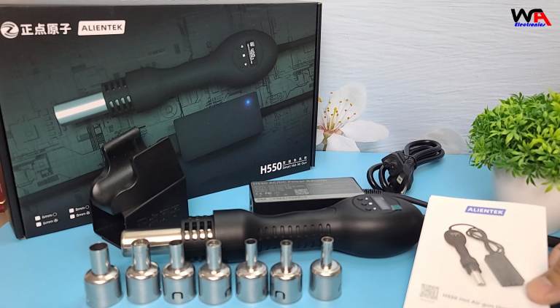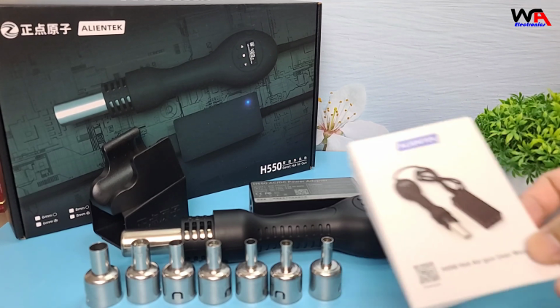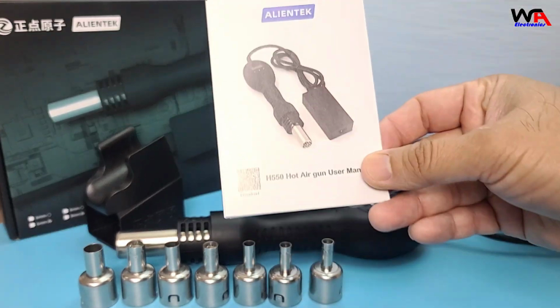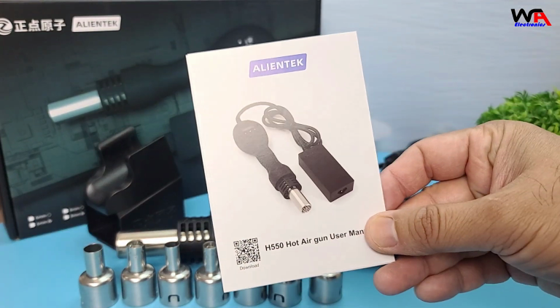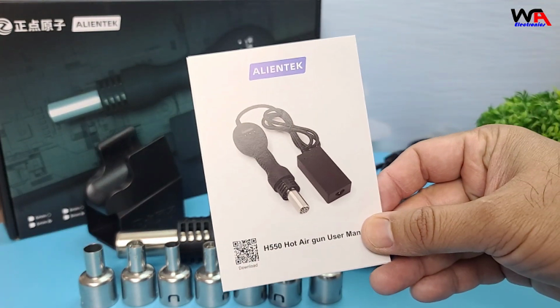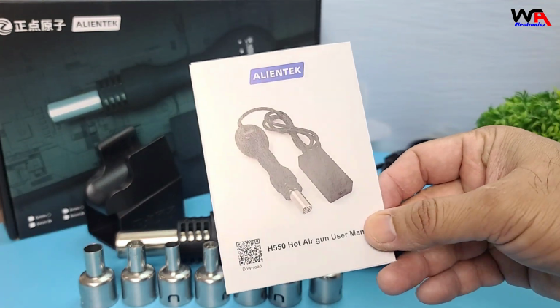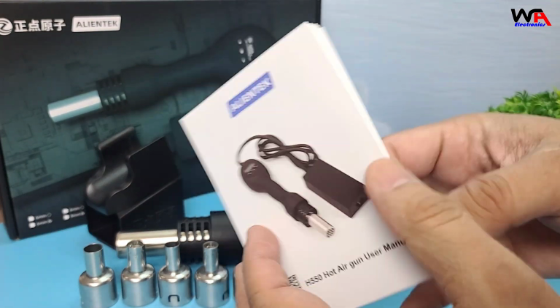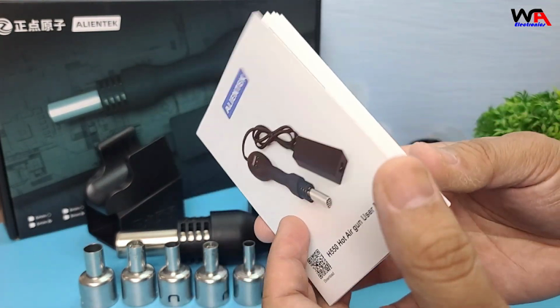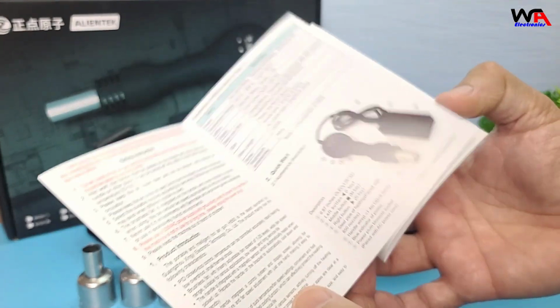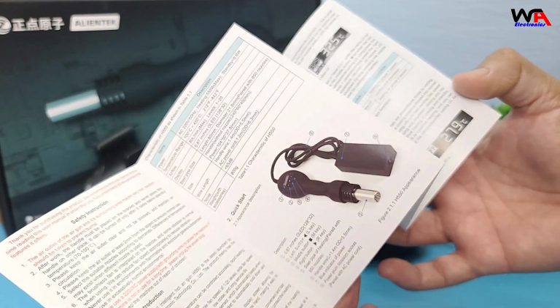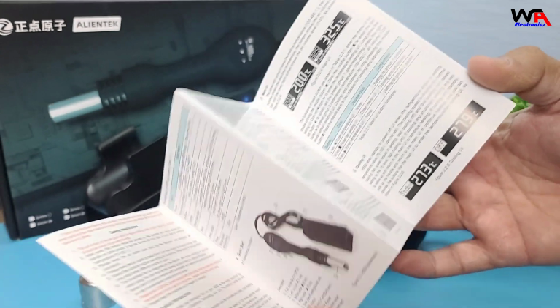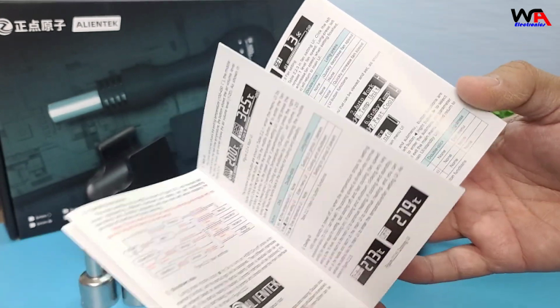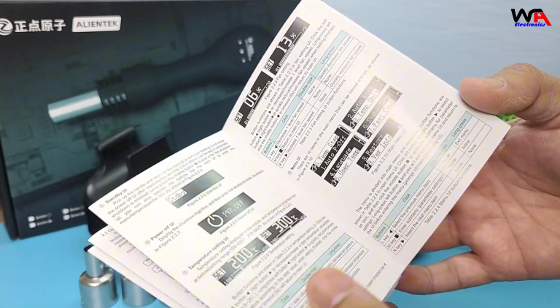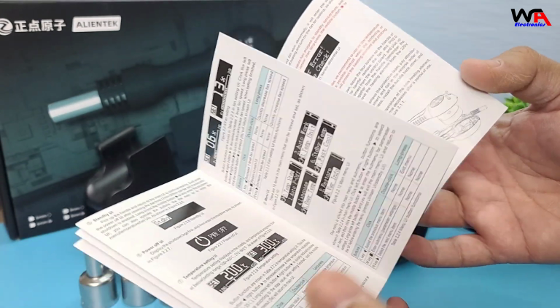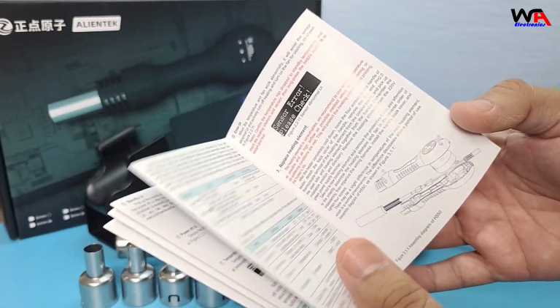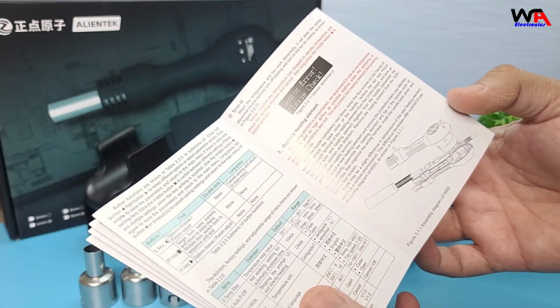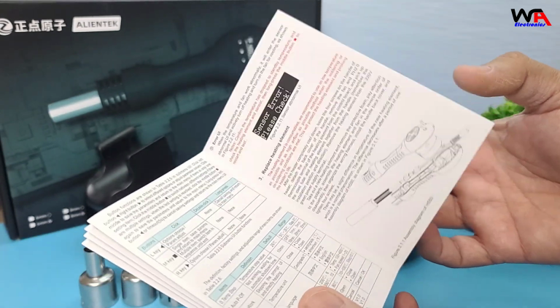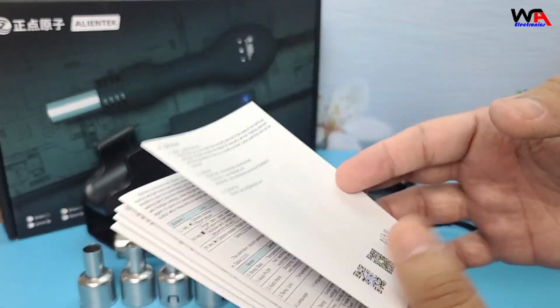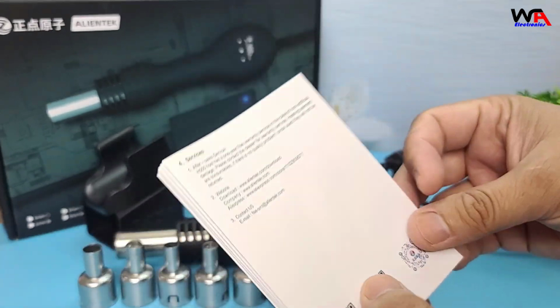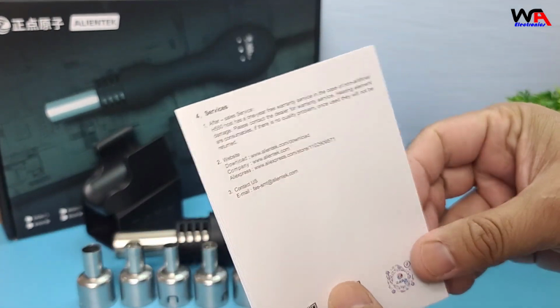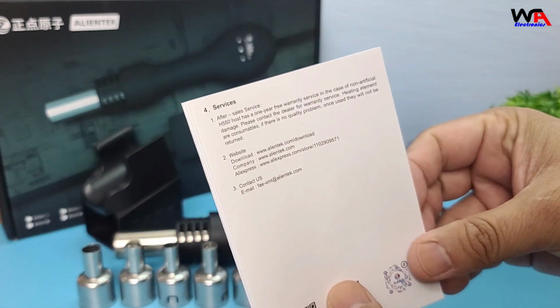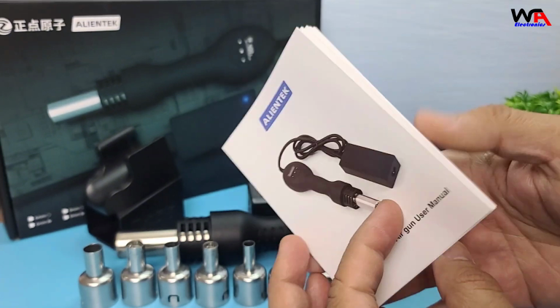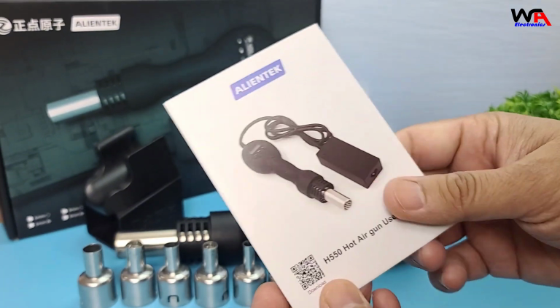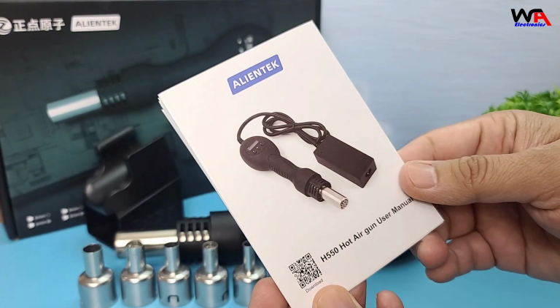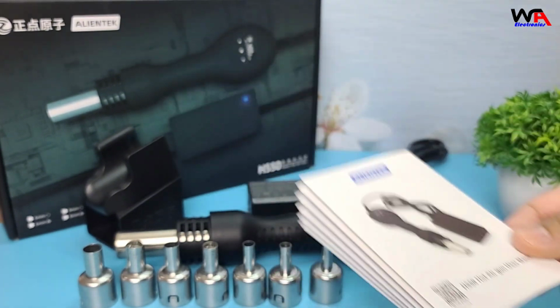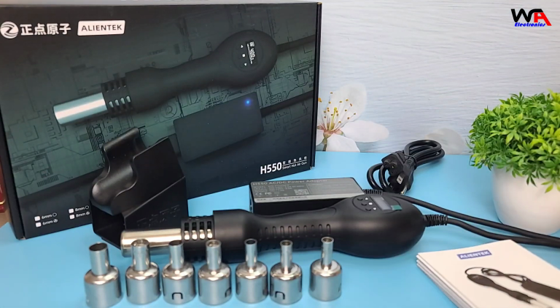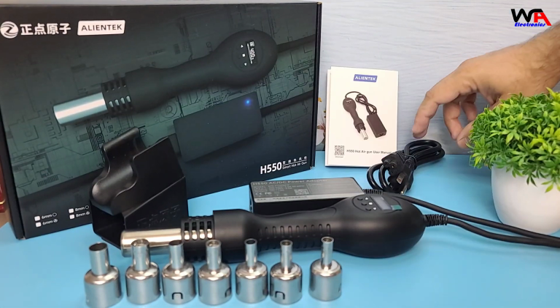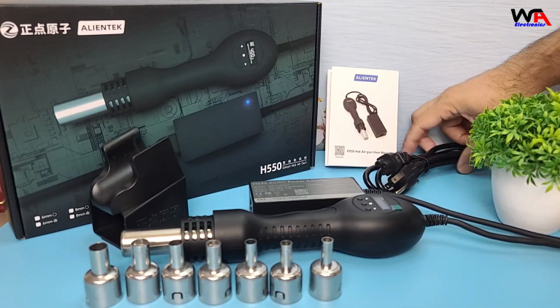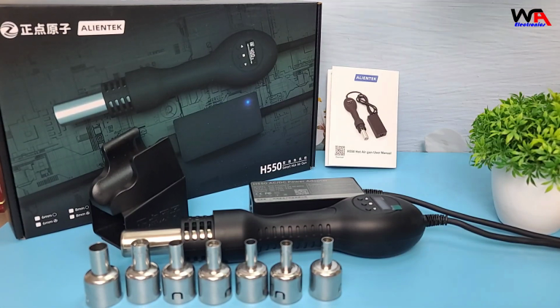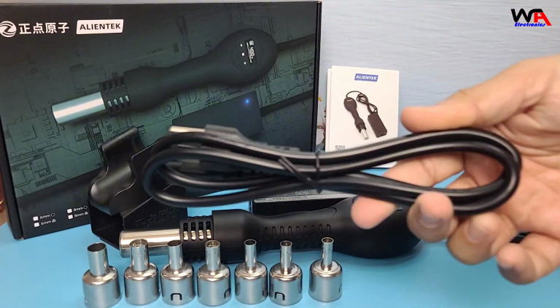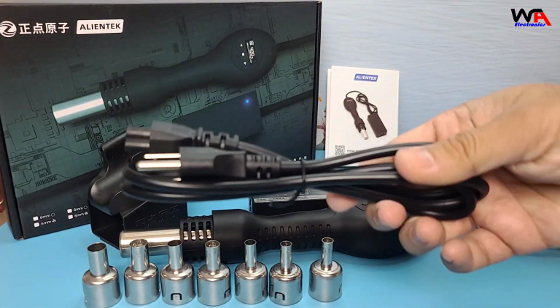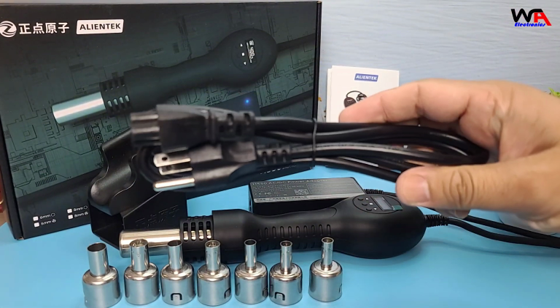First, we have the user manual. It's always good to give this a read before using any new tool. Next, we have the power cord for powering up.